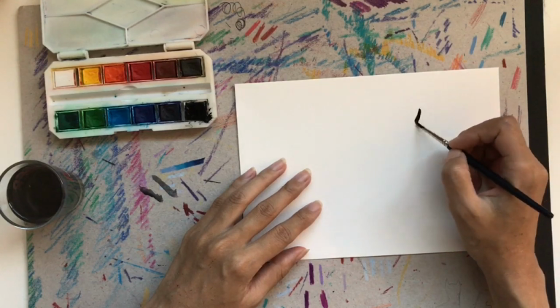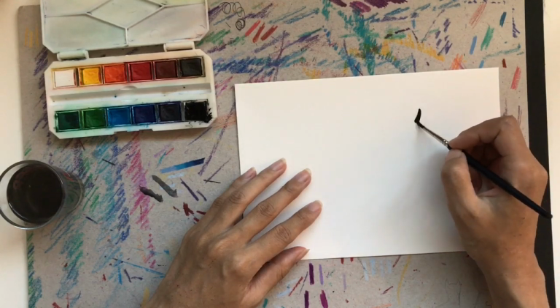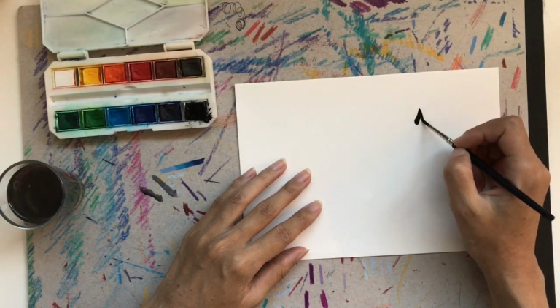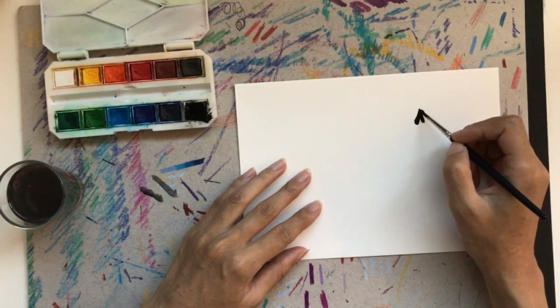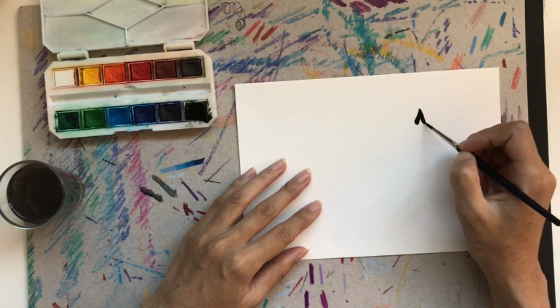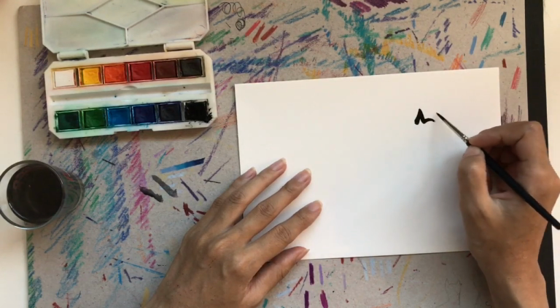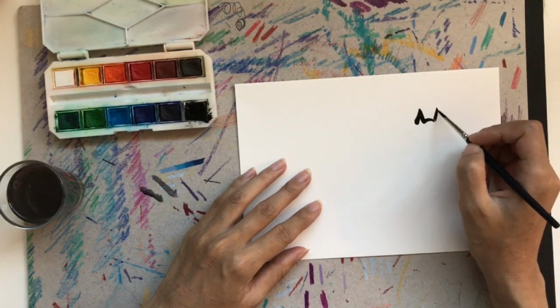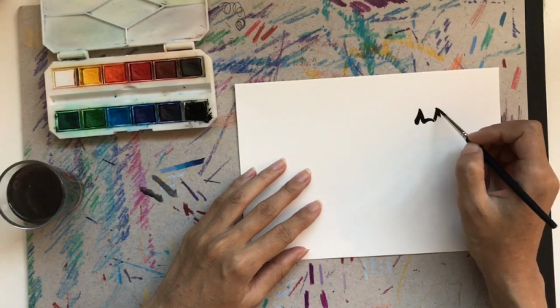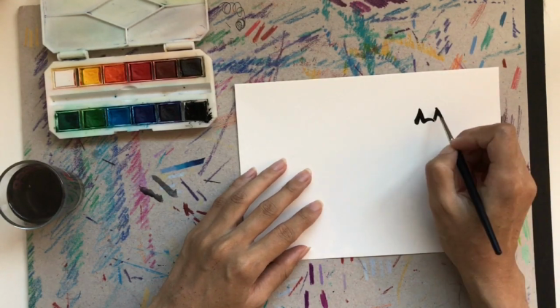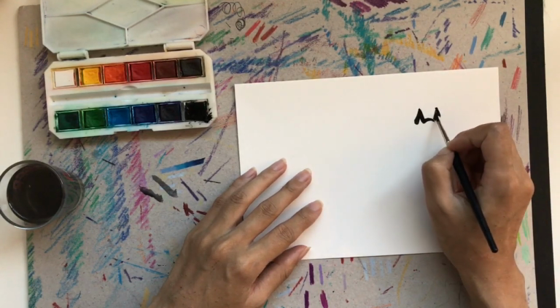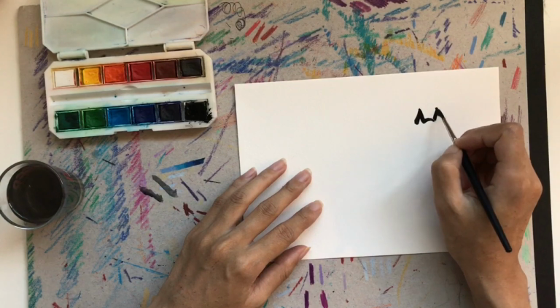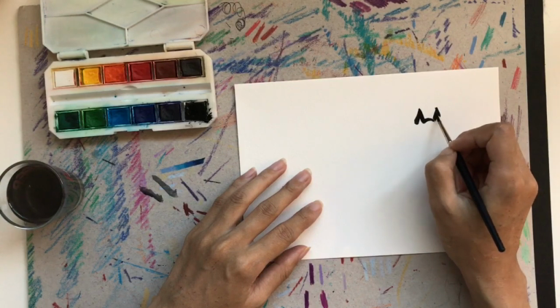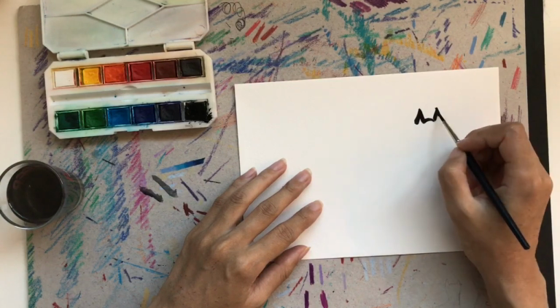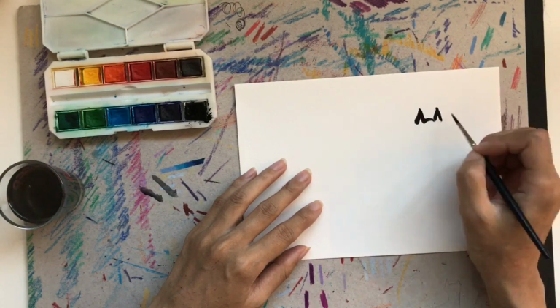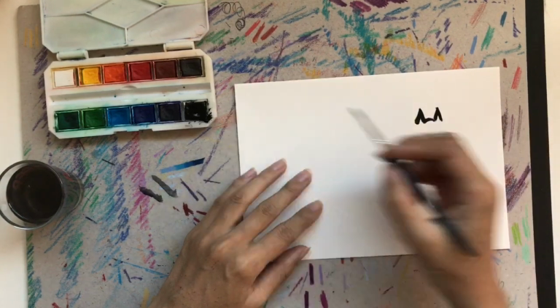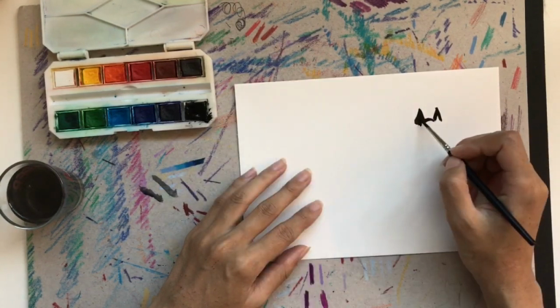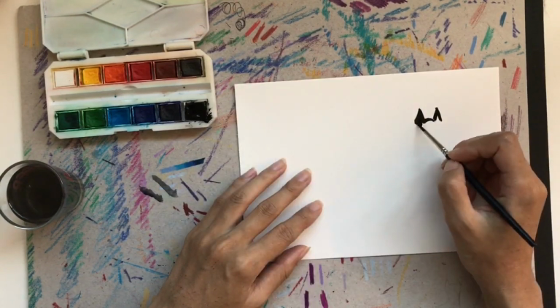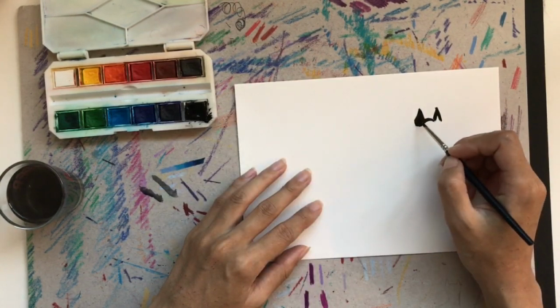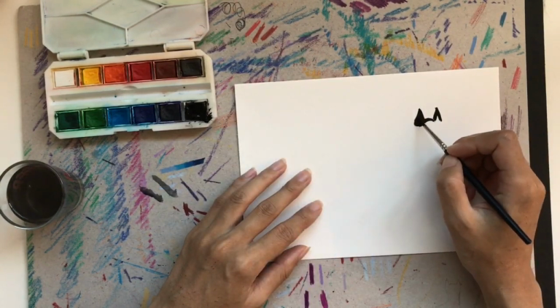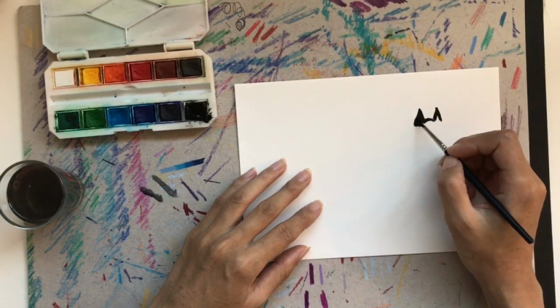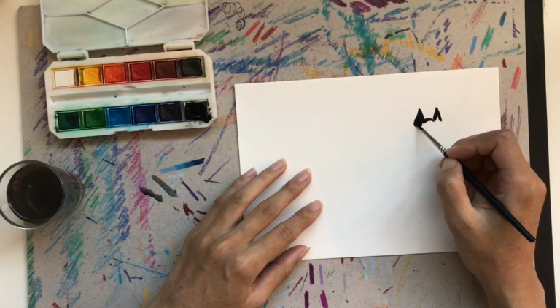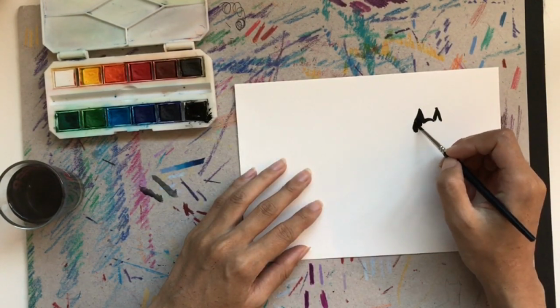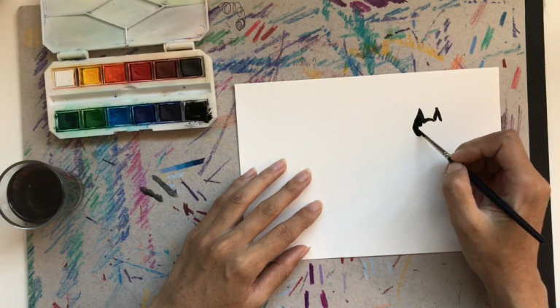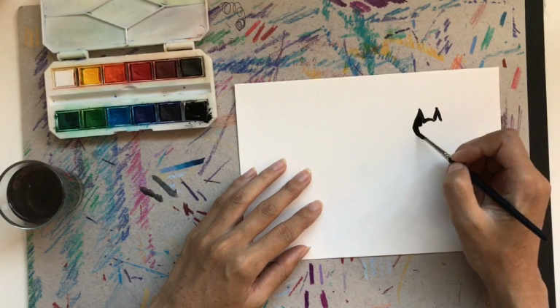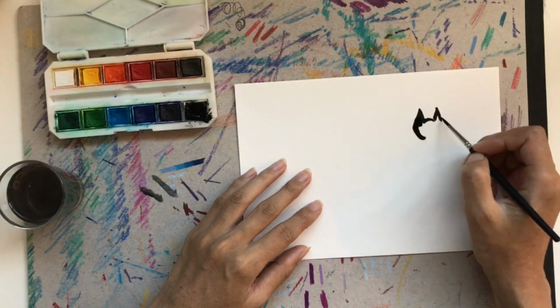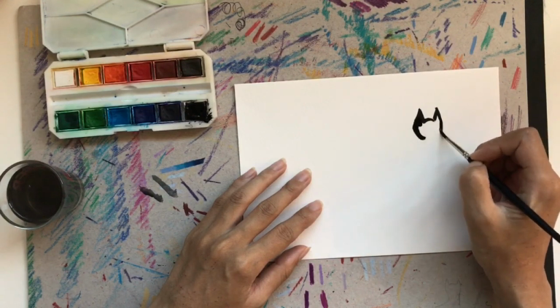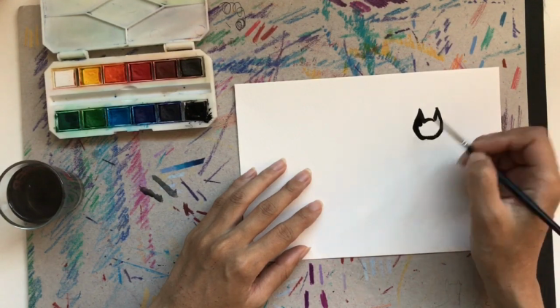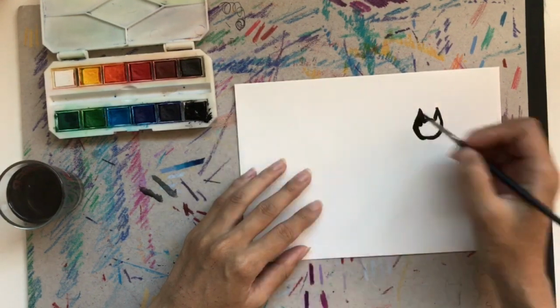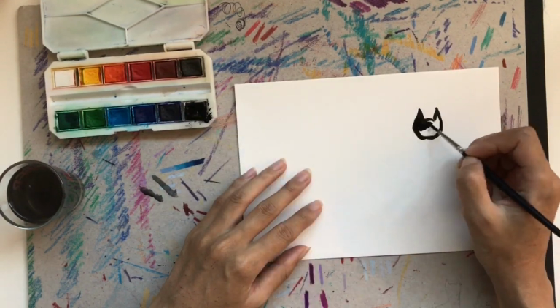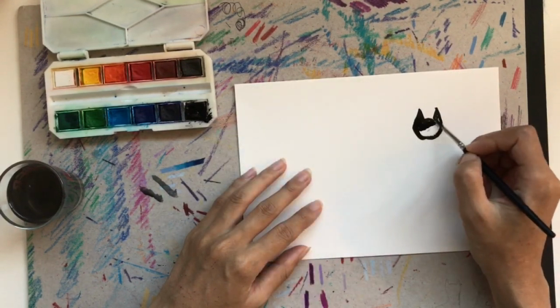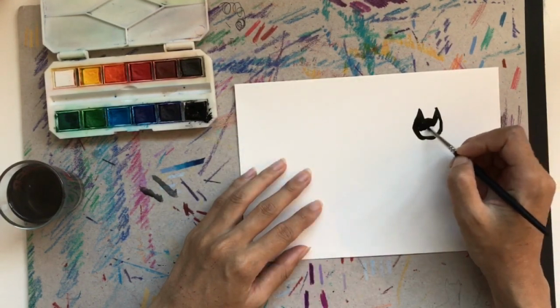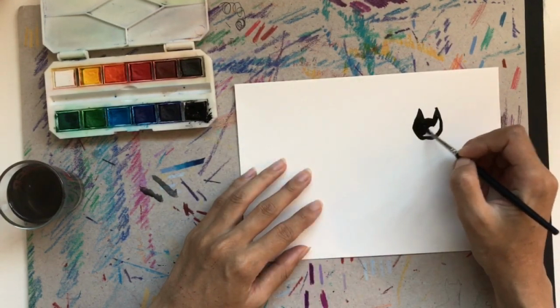Hi everyone, I'm JD, welcome back to my channel. So I've got another process video here for you guys of me painting a black cat, or Keanu. And I drew, or painted, a sitting cat this time.